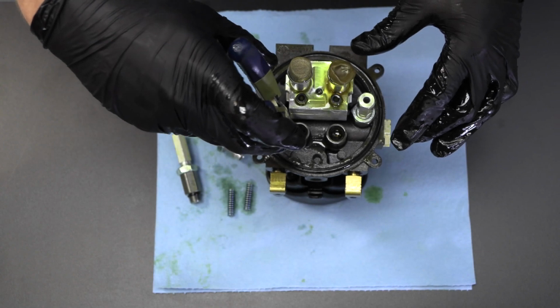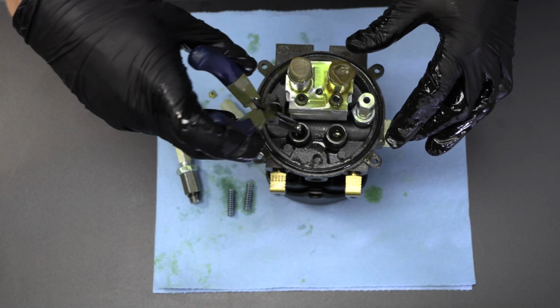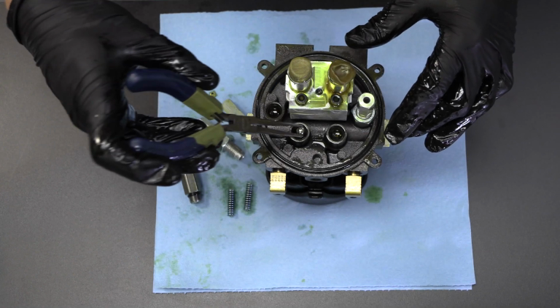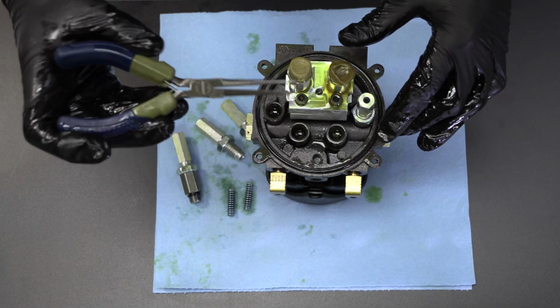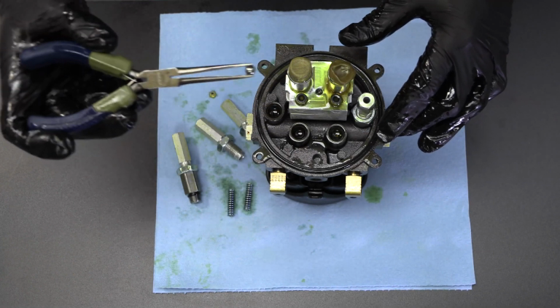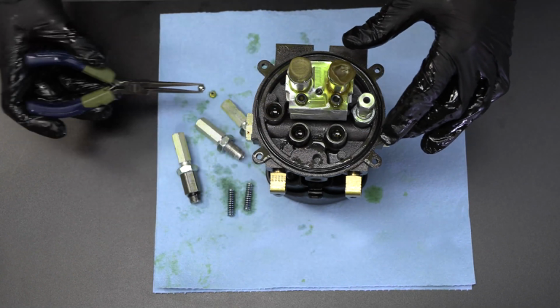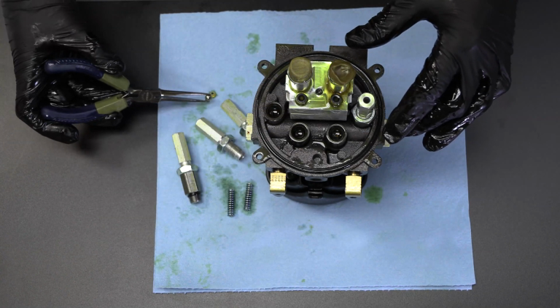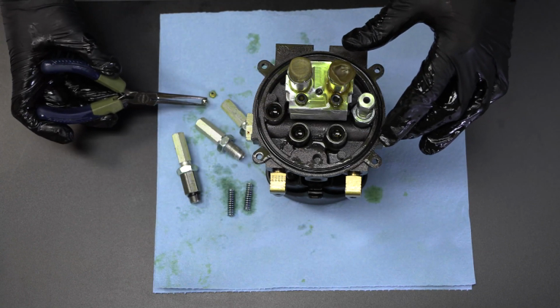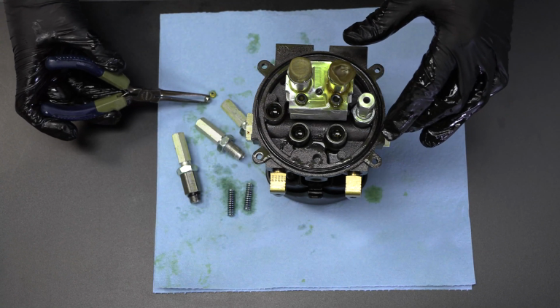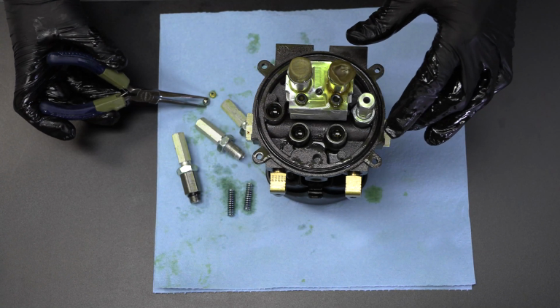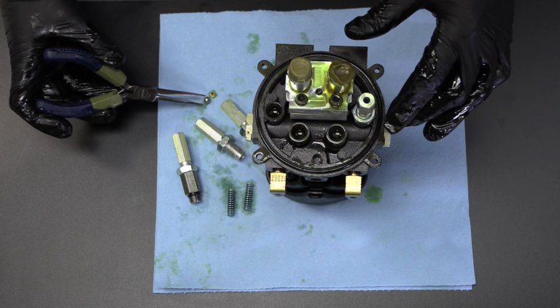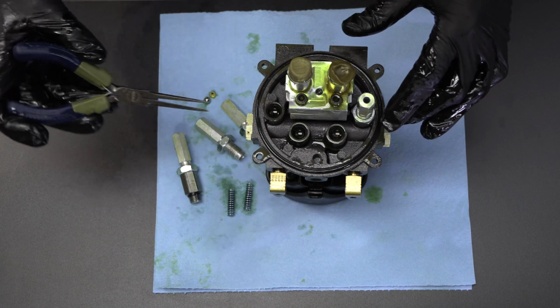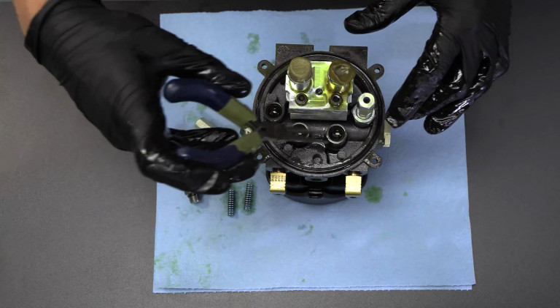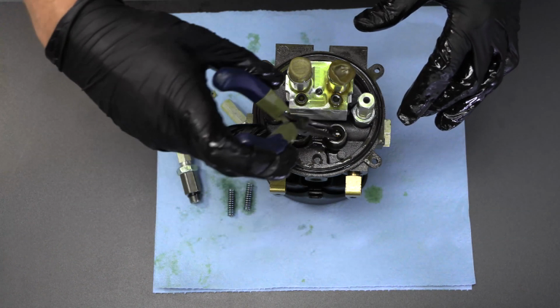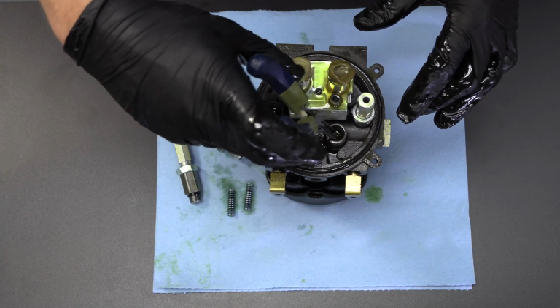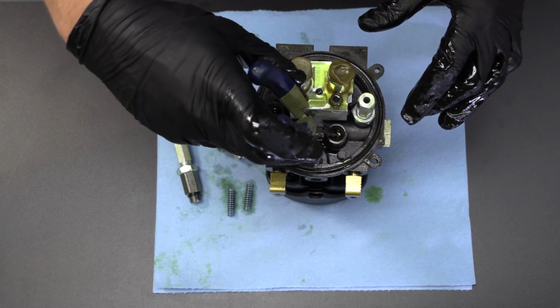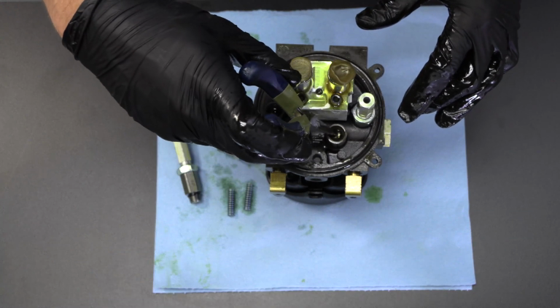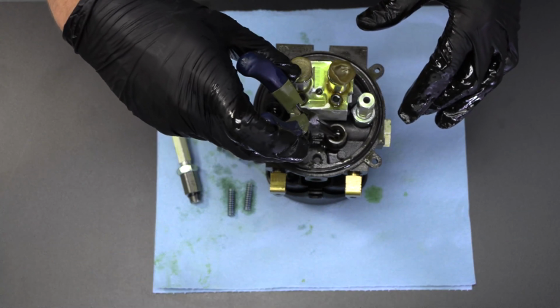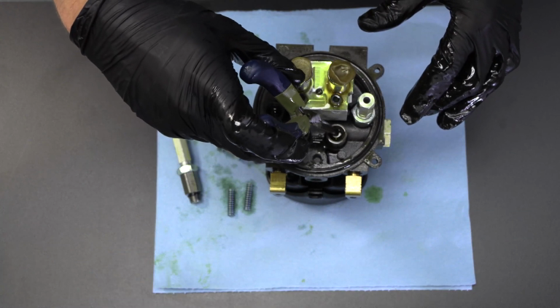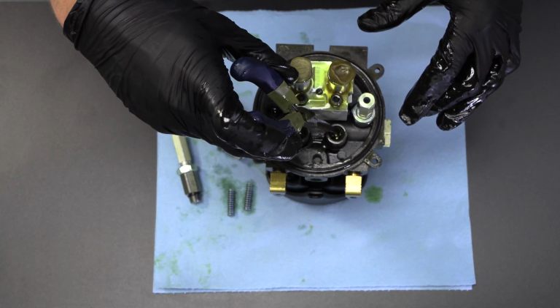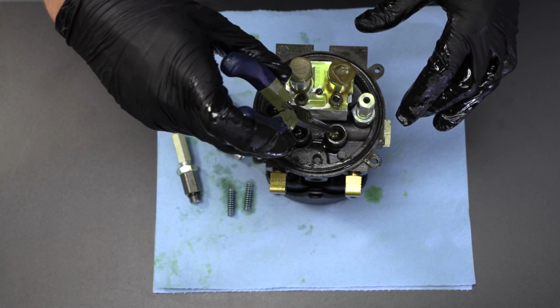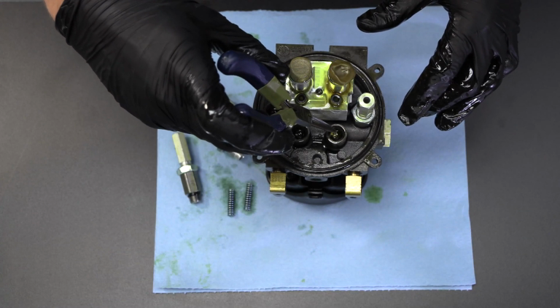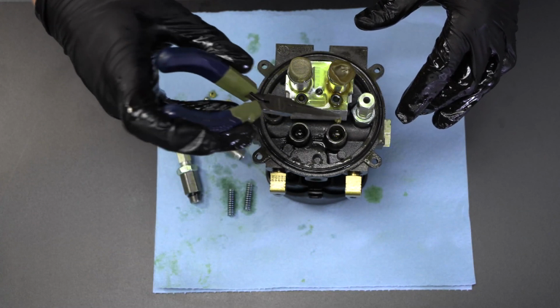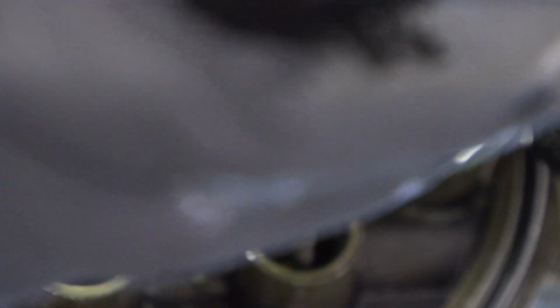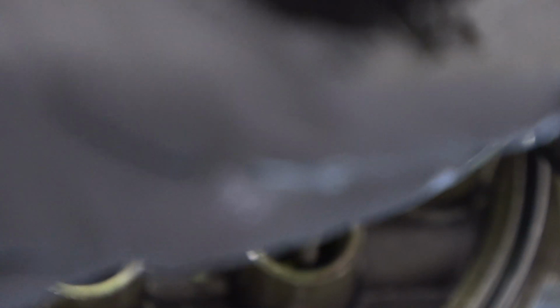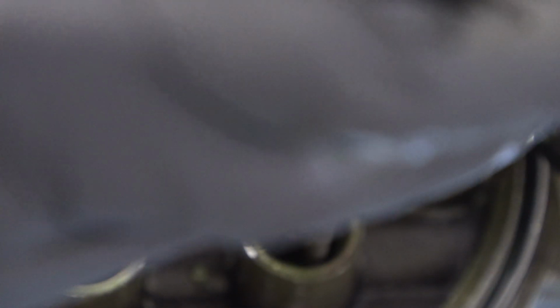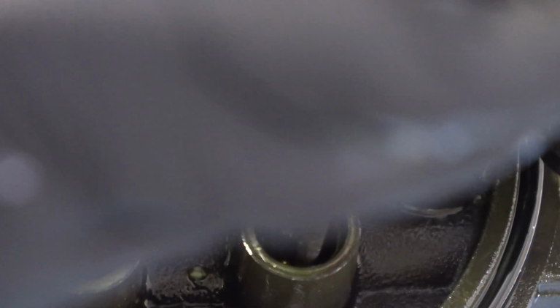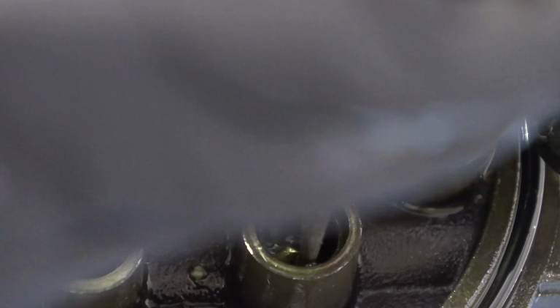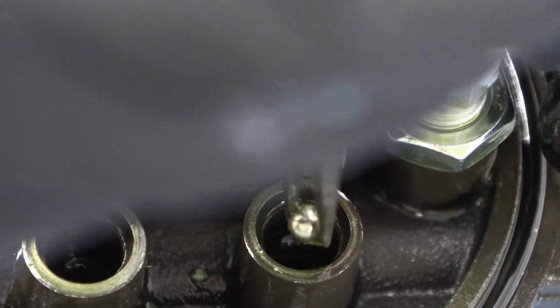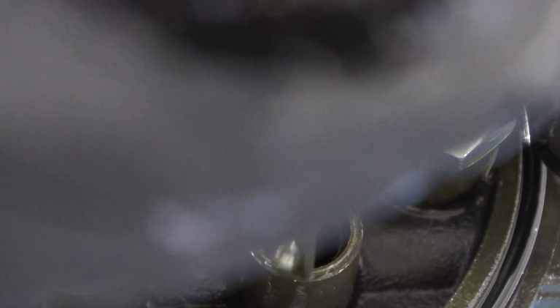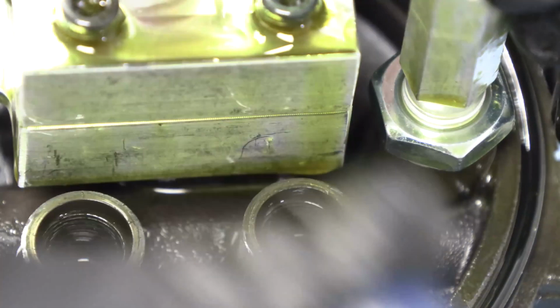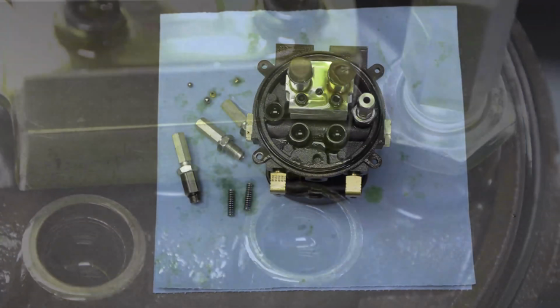Examine the valve ports to make sure no pieces from the old valves are lodged in them. If there are, remove them with needle nose pliers or by flipping the pump upside down and tapping the side.